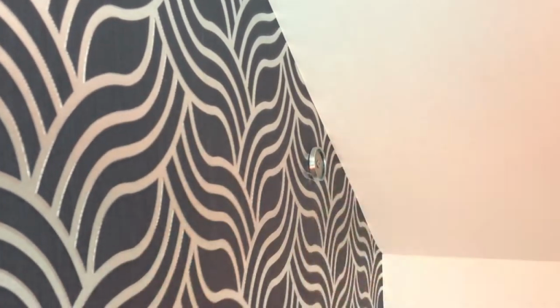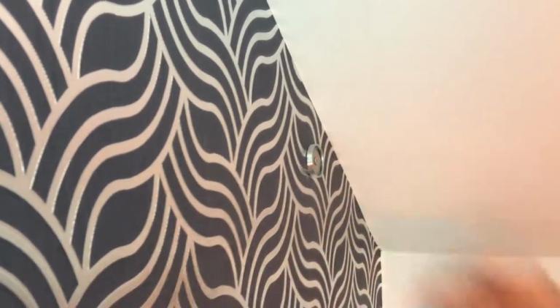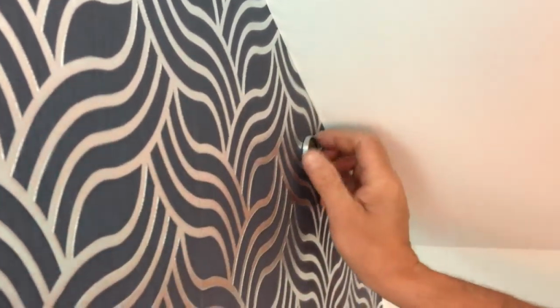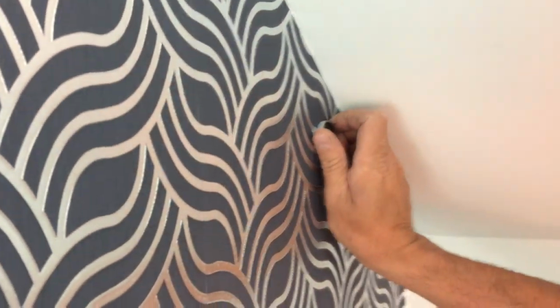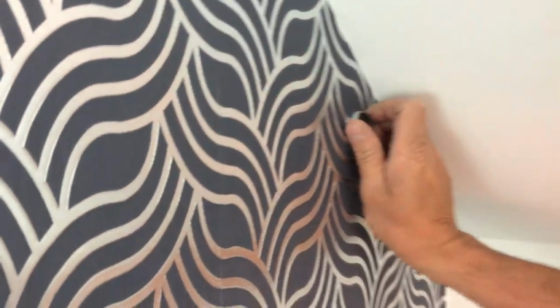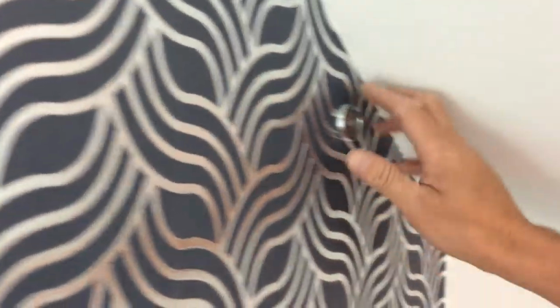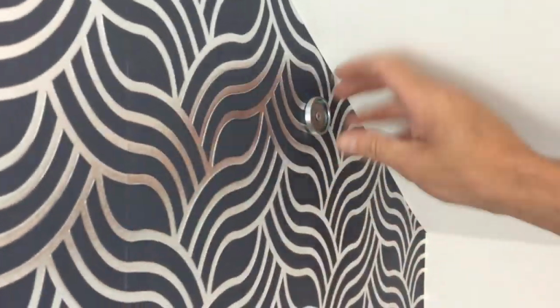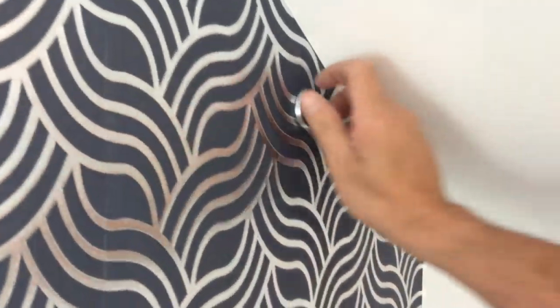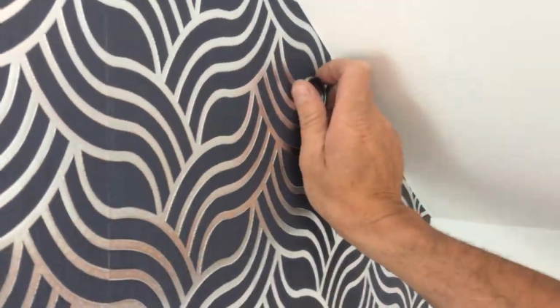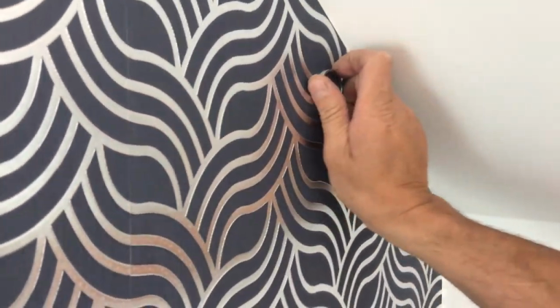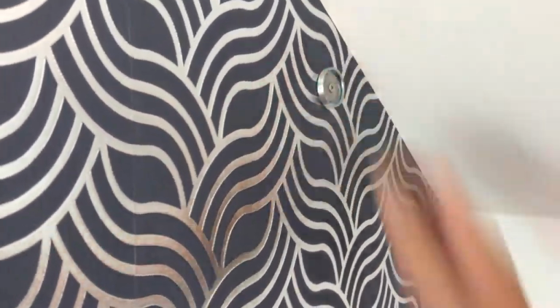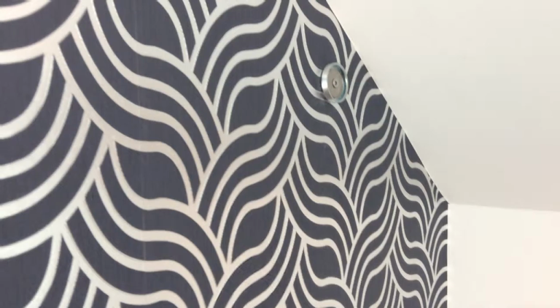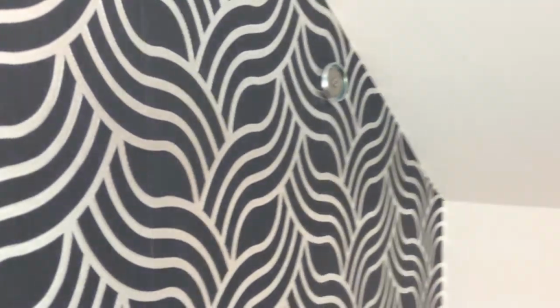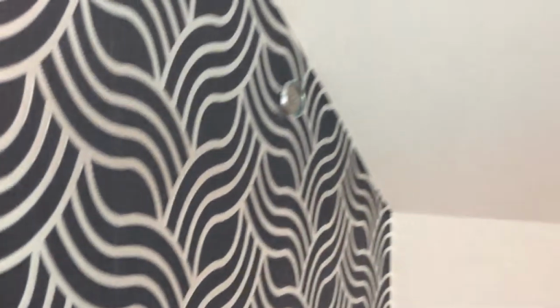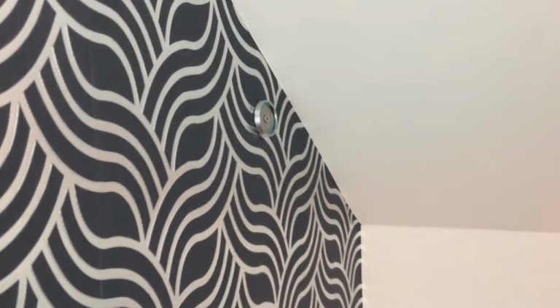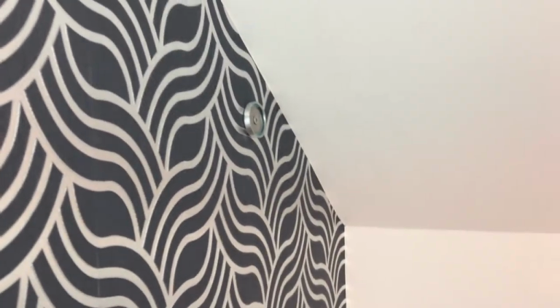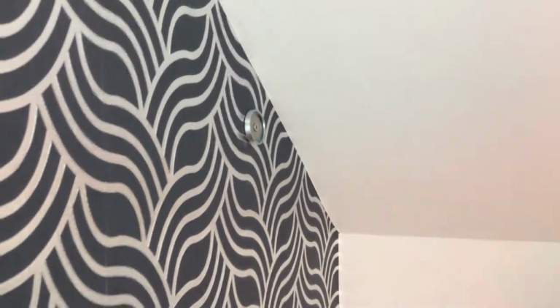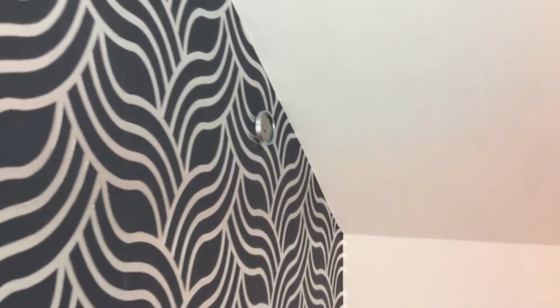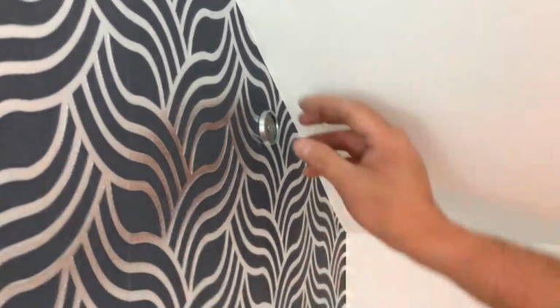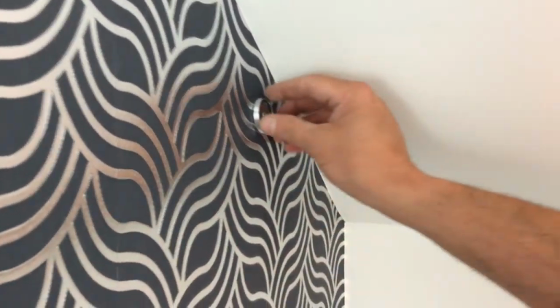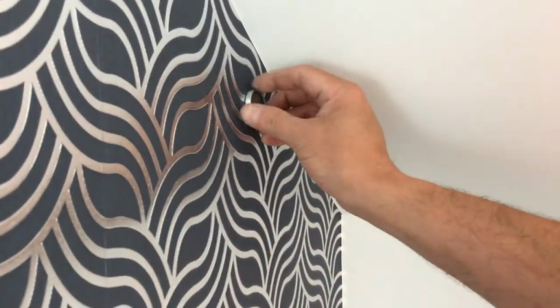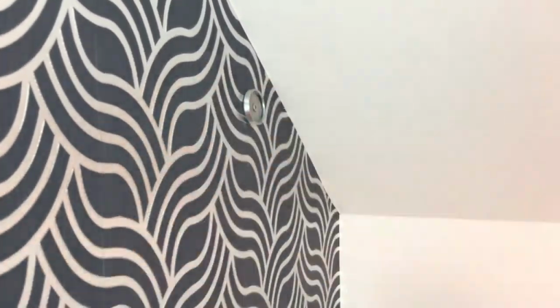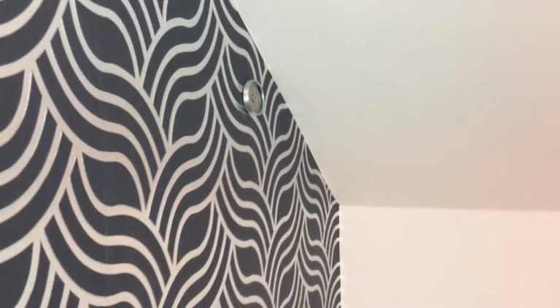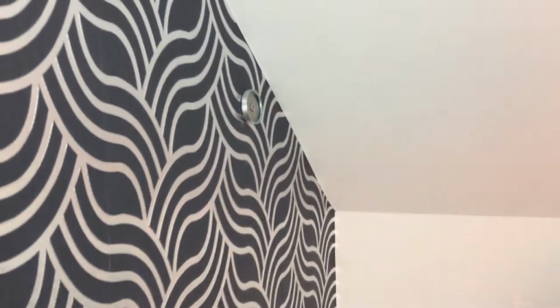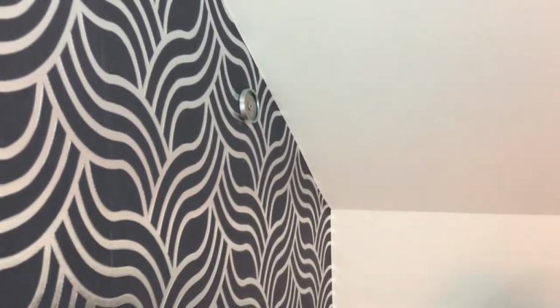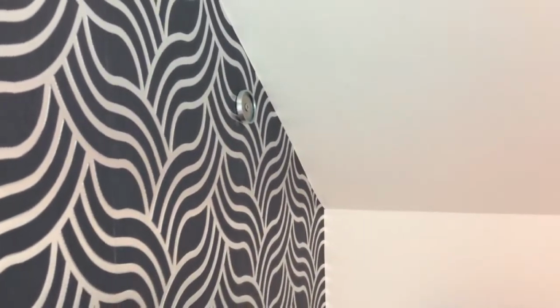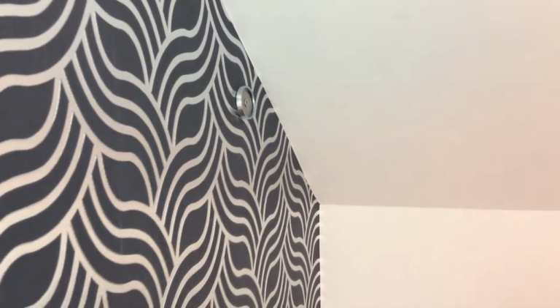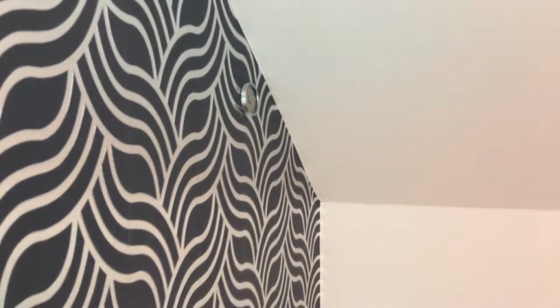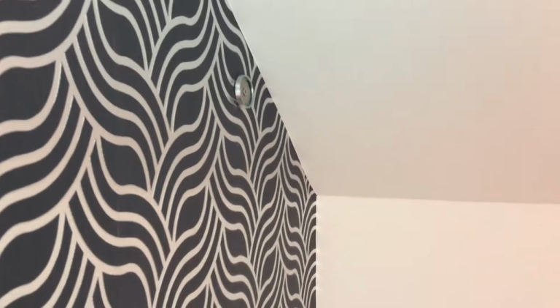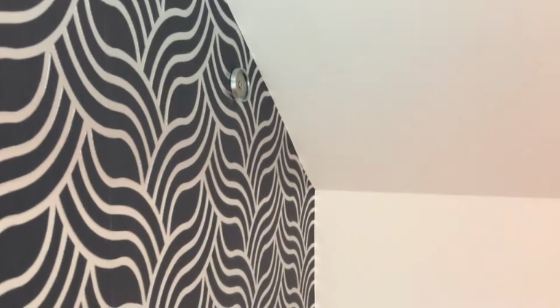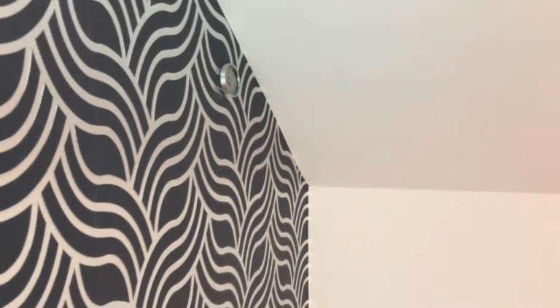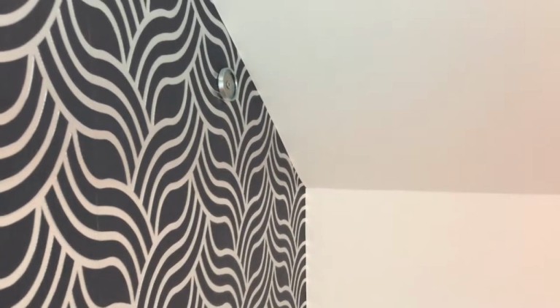That gives a very structural, solid fixing, allowing you to fix heavy items onto a dot and dab wall where you wouldn't normally be able to.